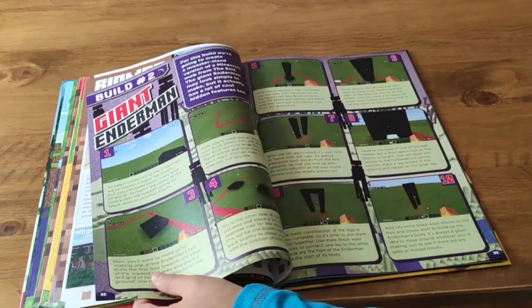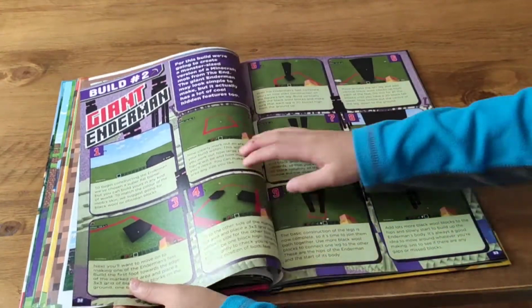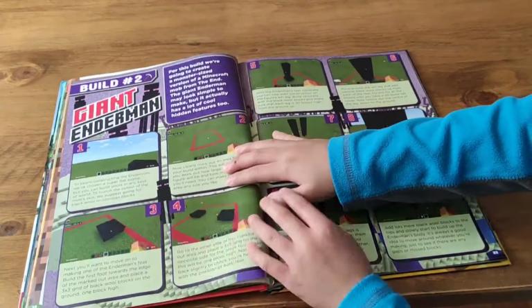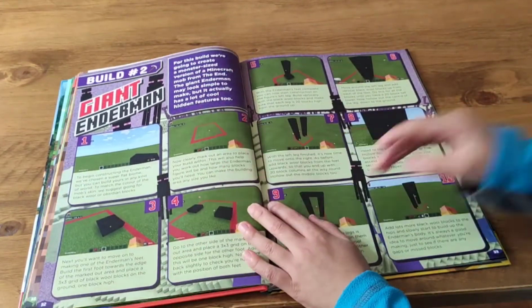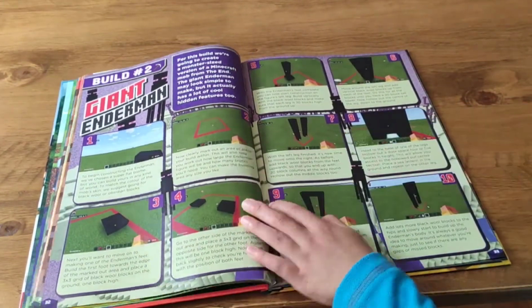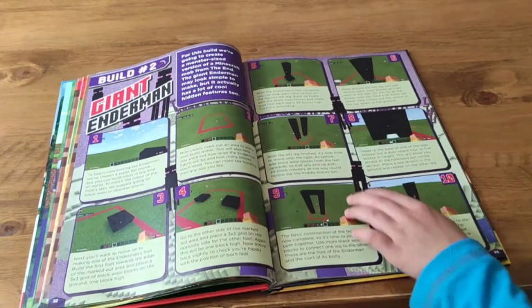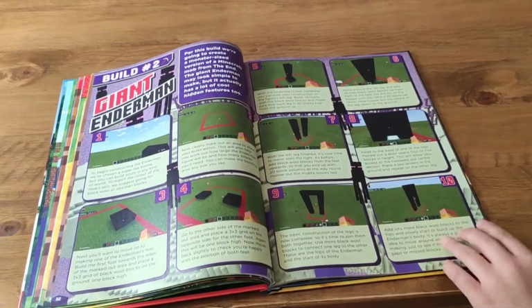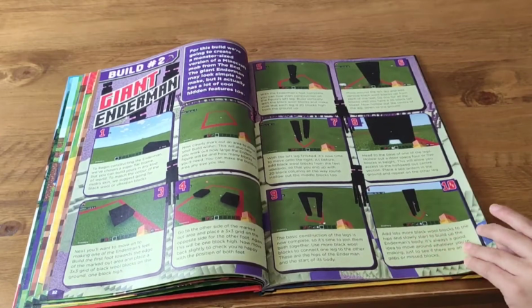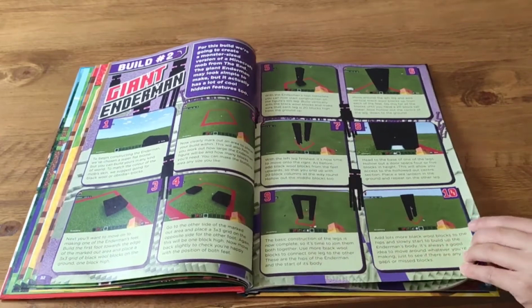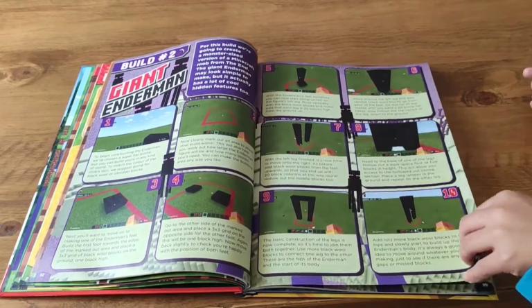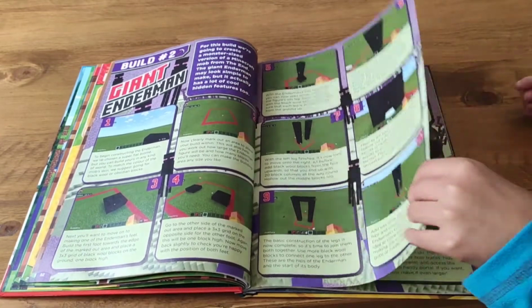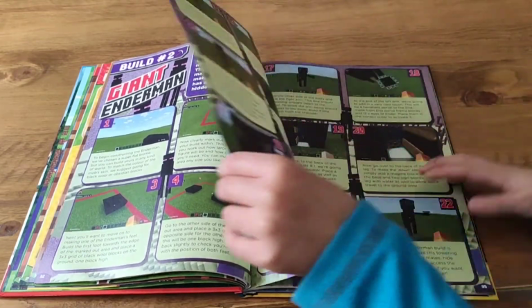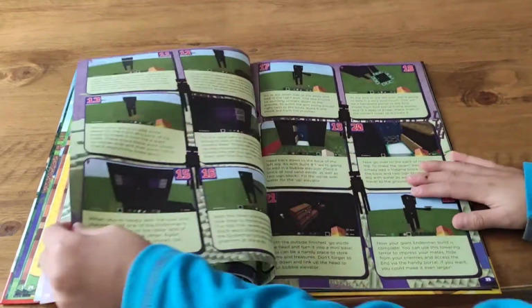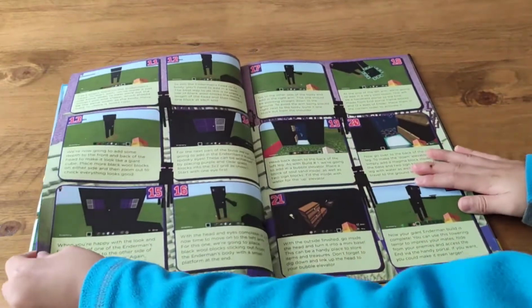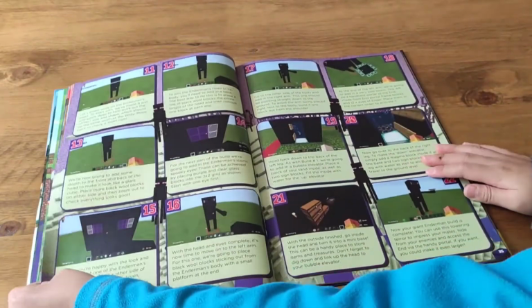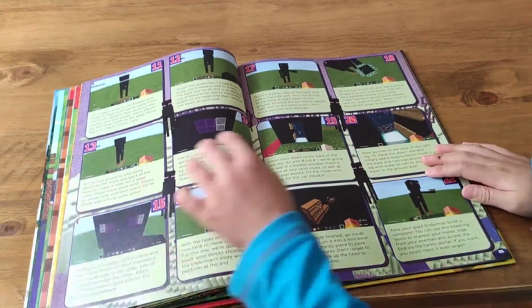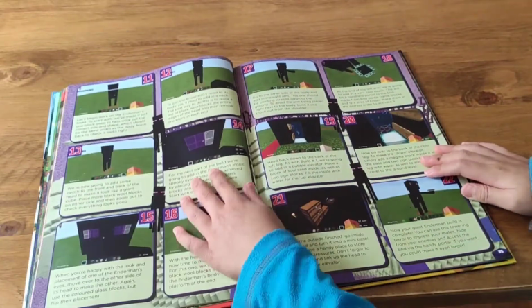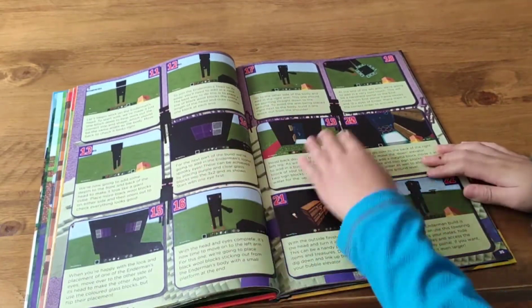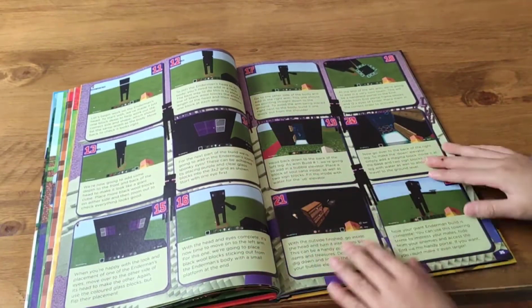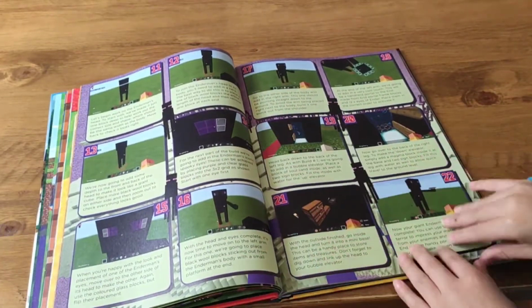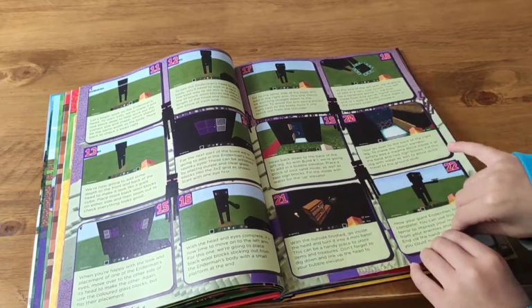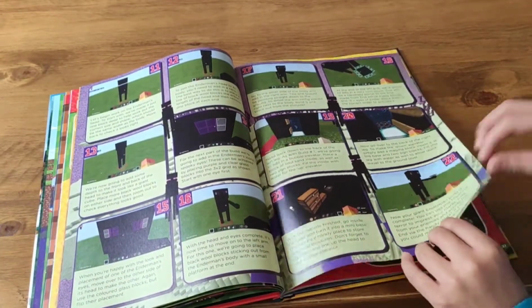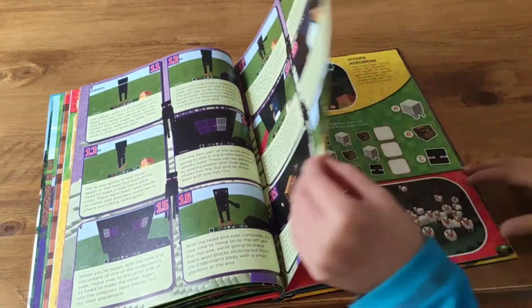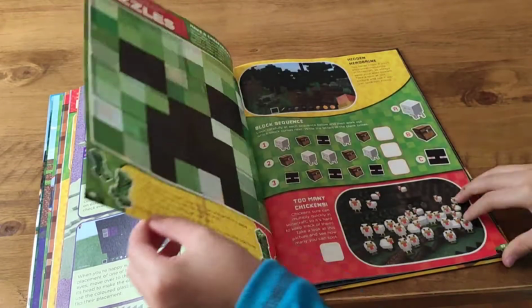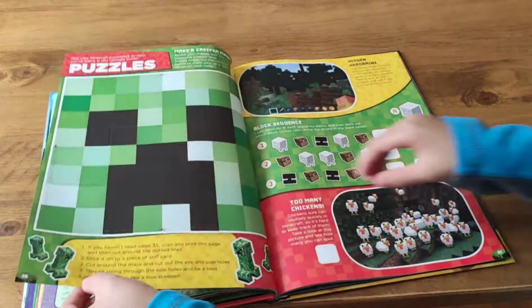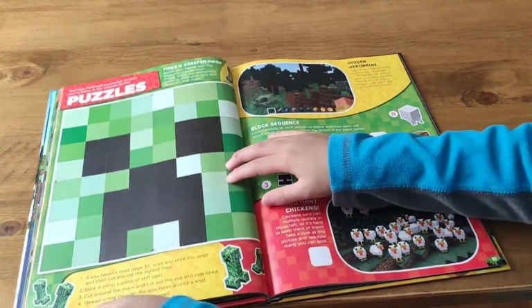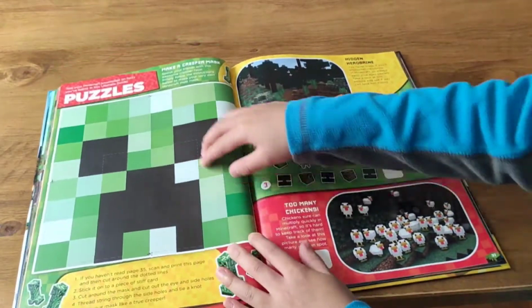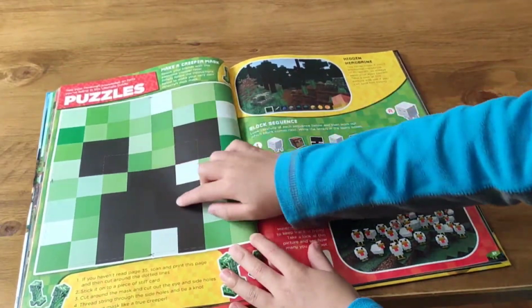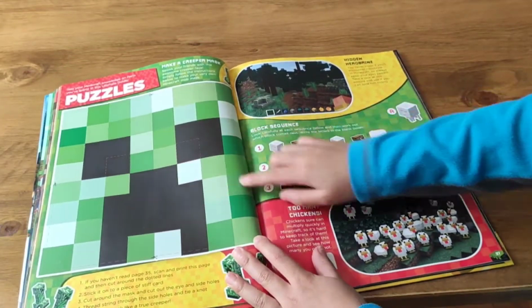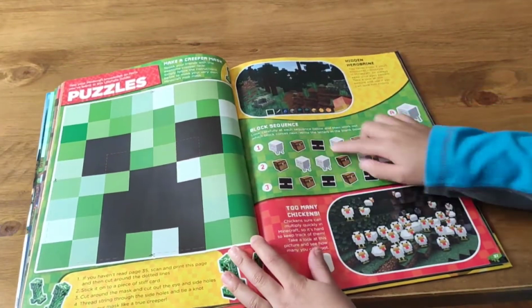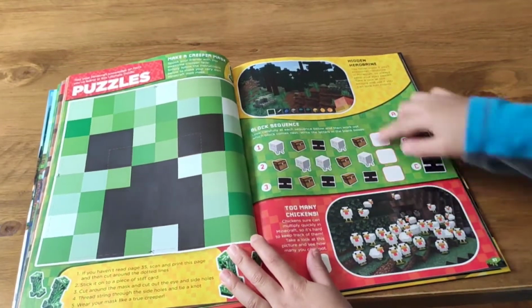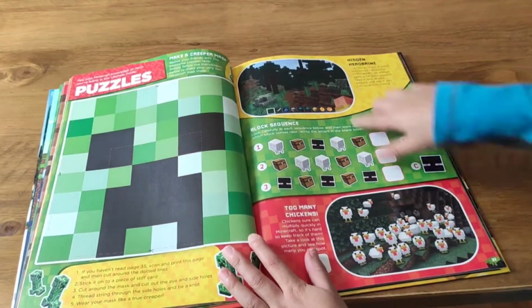This is the giant enderman. This is quite cool. And this is how to make the rest of it. This is the puzzle. This is the creeper. This is the chickens.